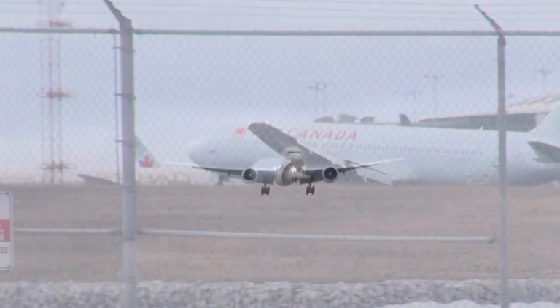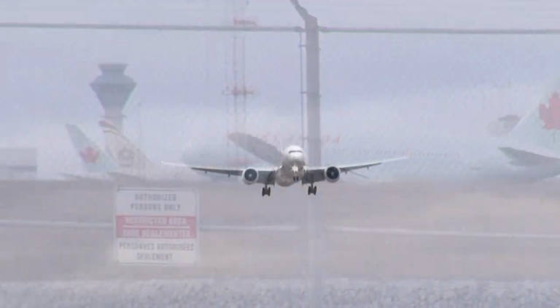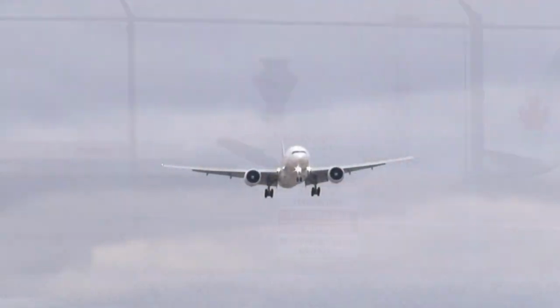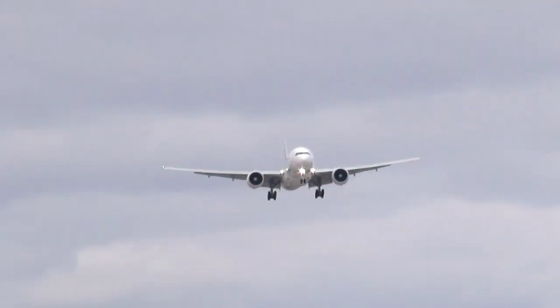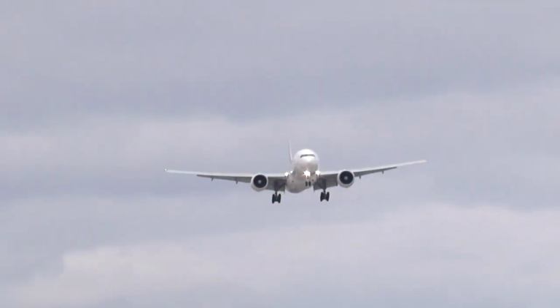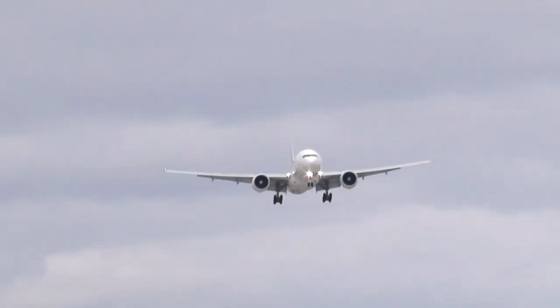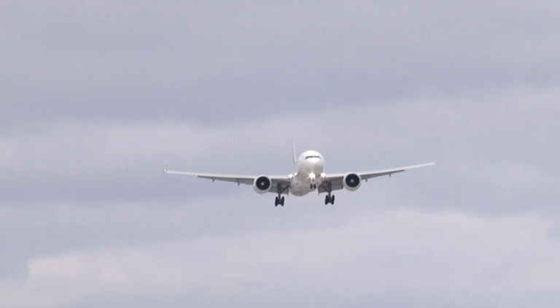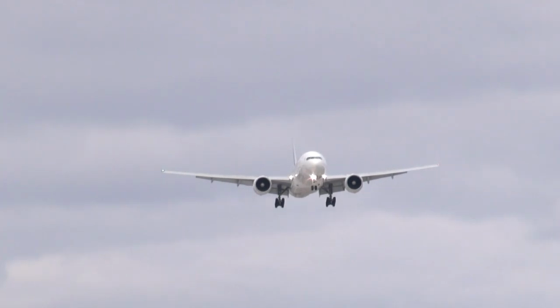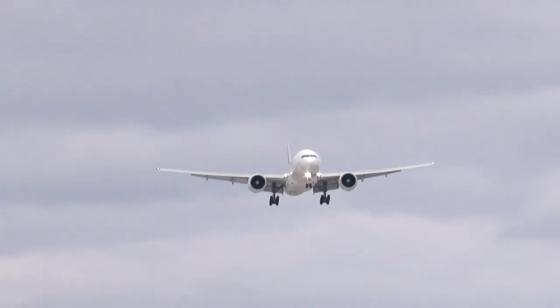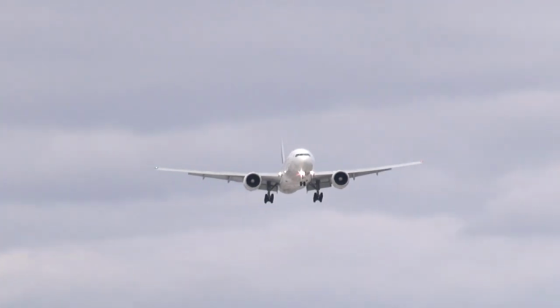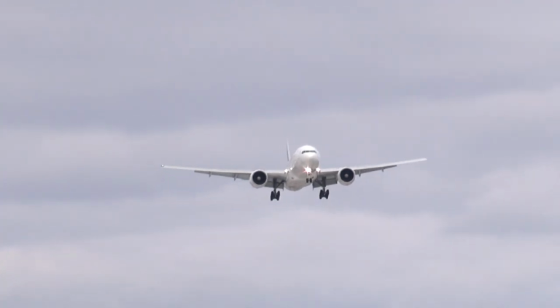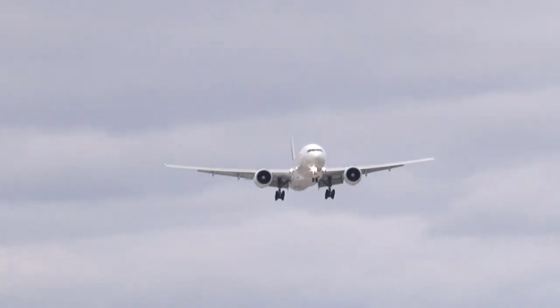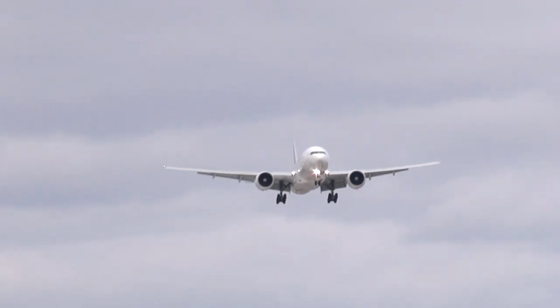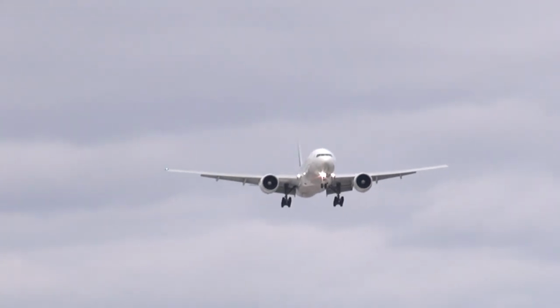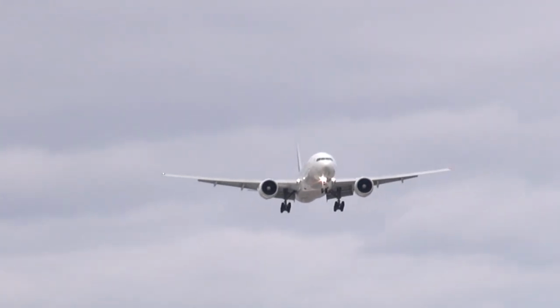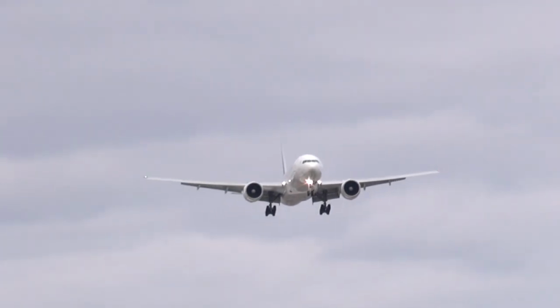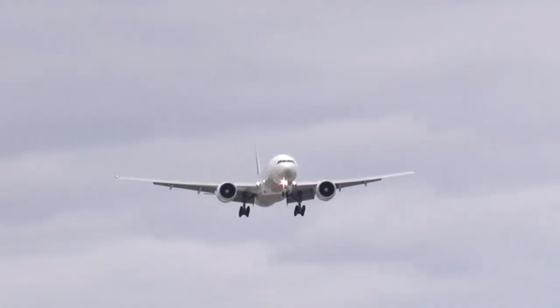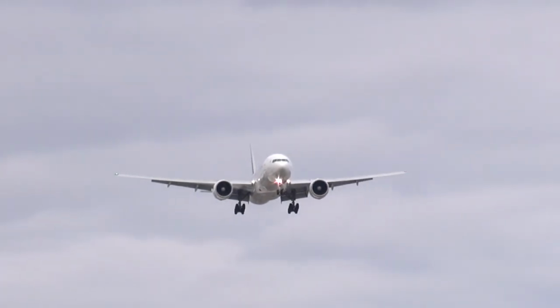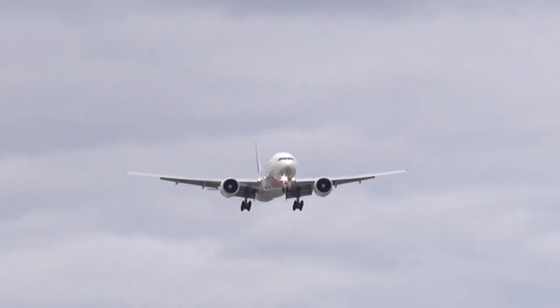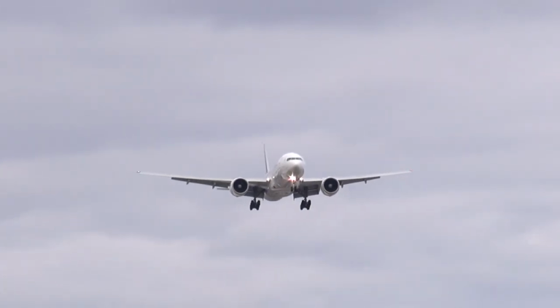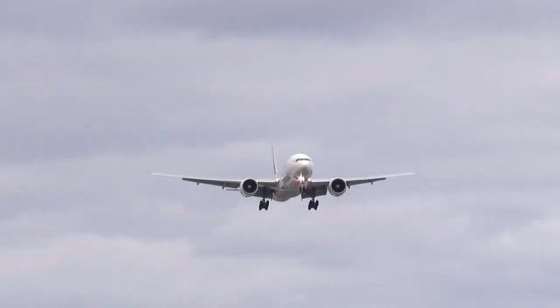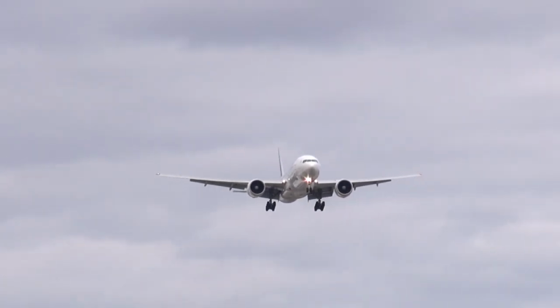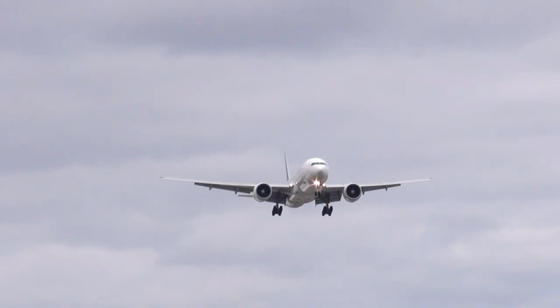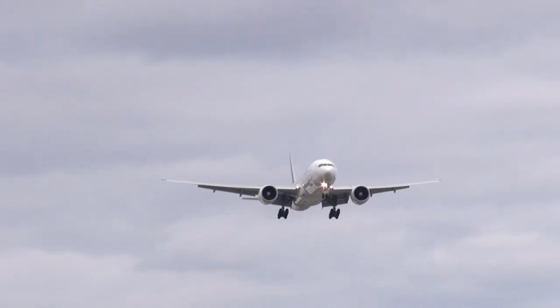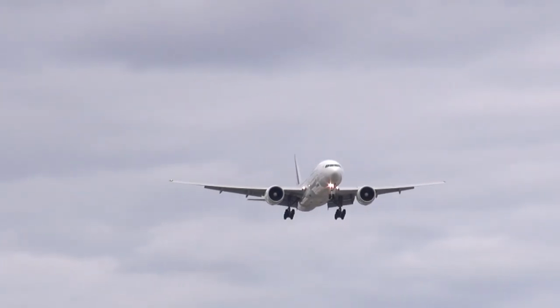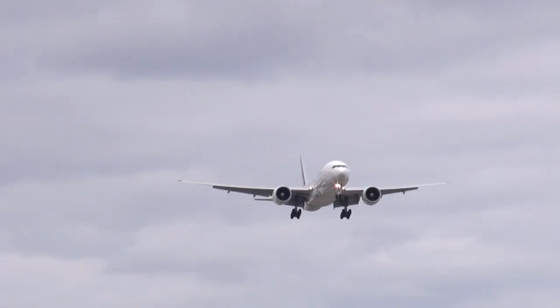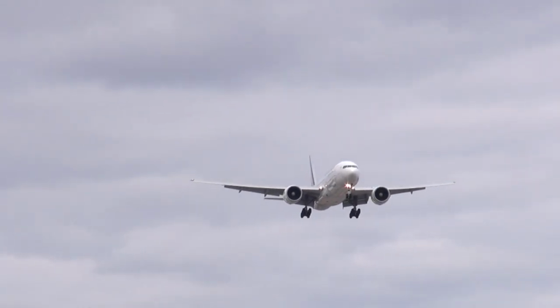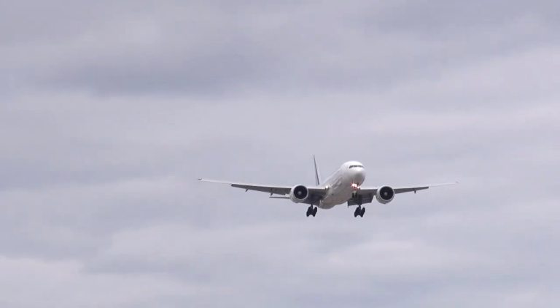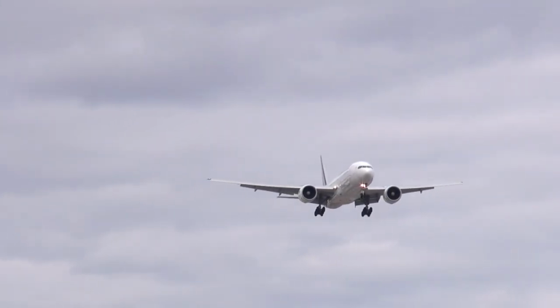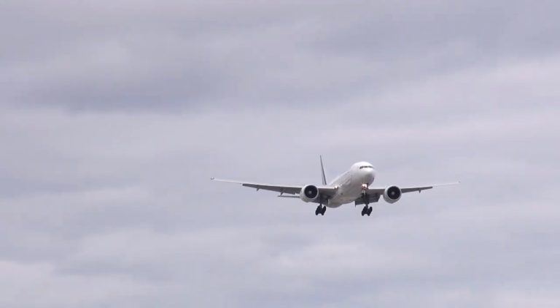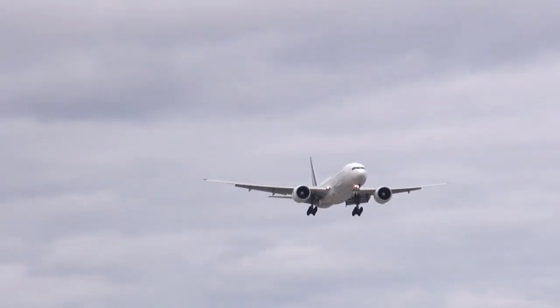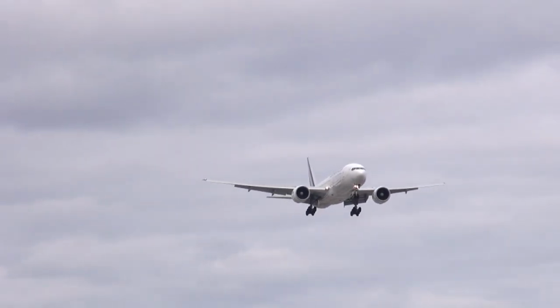Air Canada 031, American 1586 — is that NOAA? Air 1586 tower, ember short final, wind 316 gusting 25, clear to land runway 24L. American 1586, clear to land runway 24L.